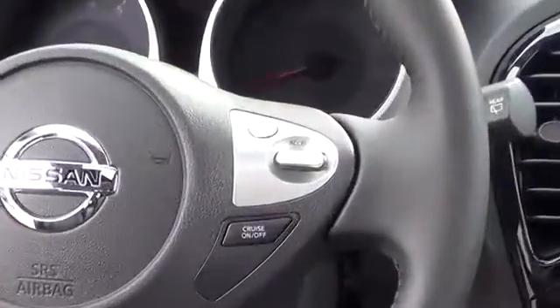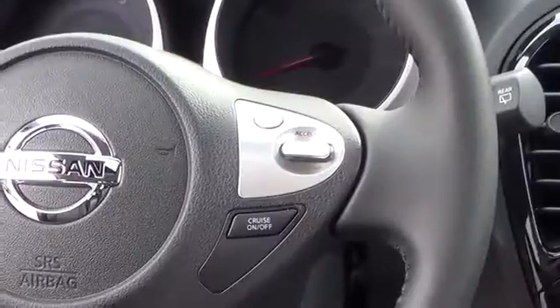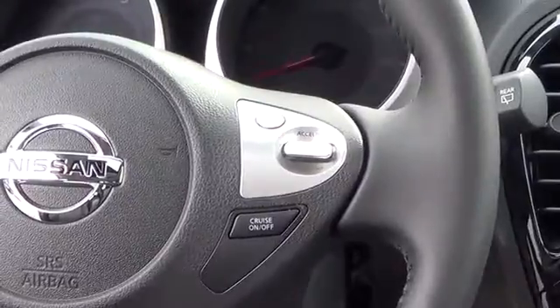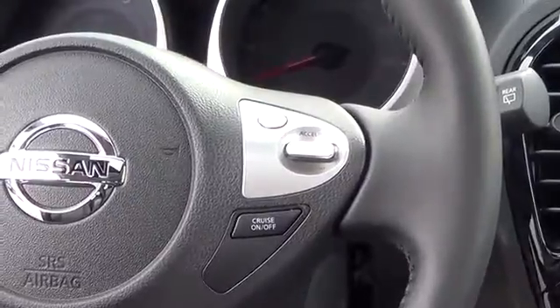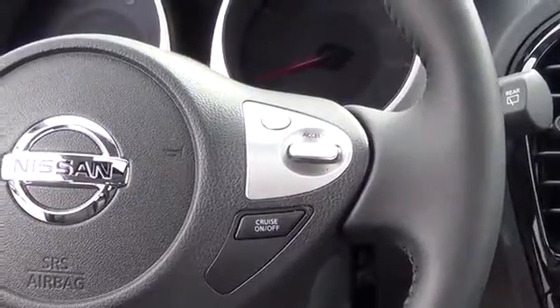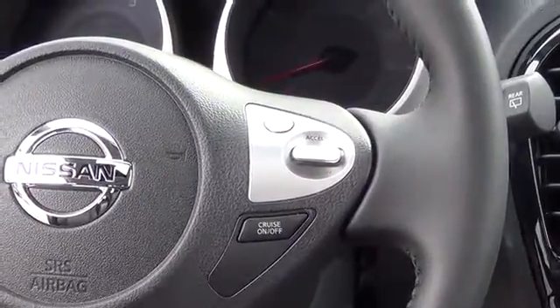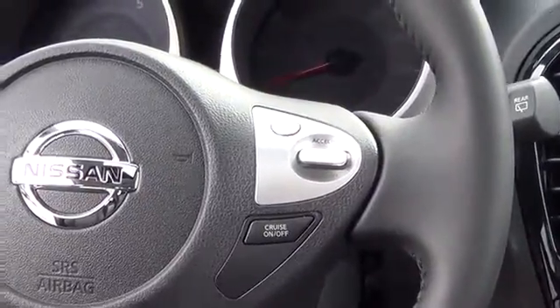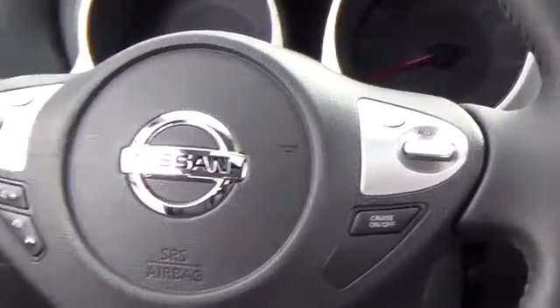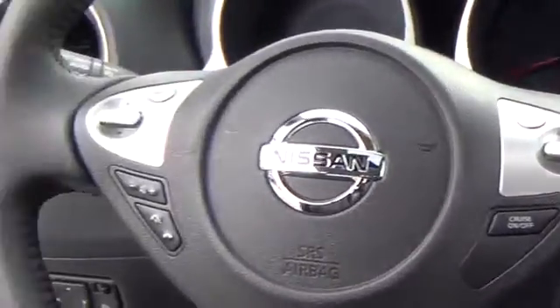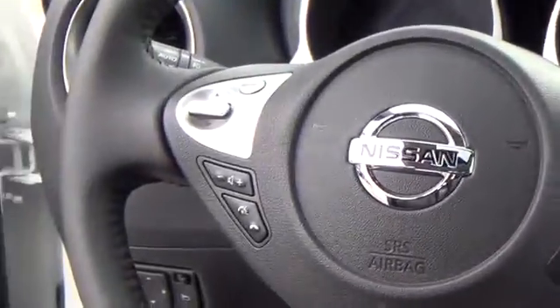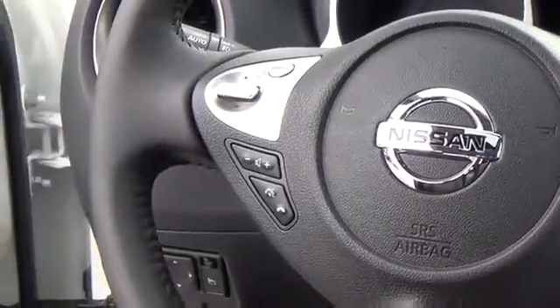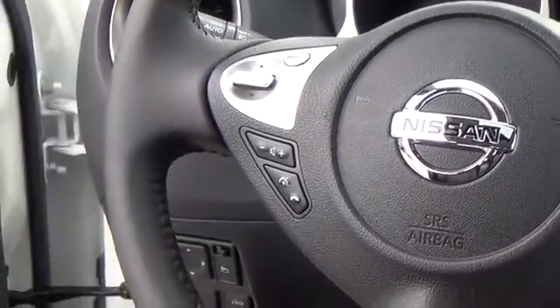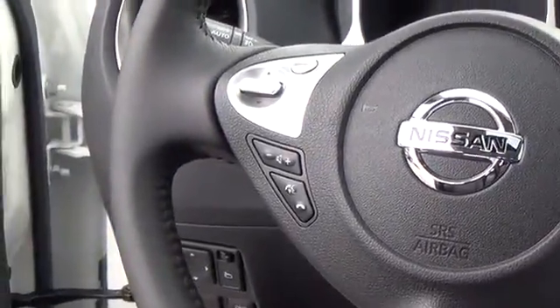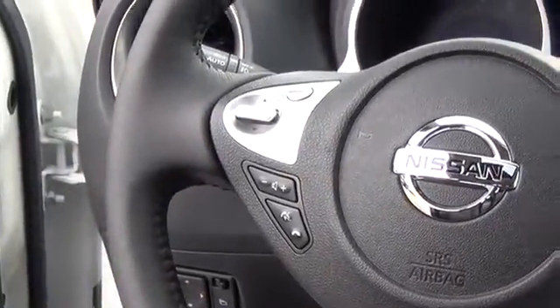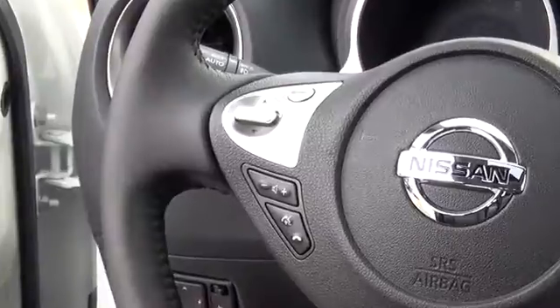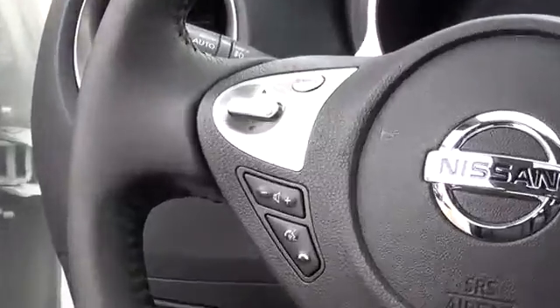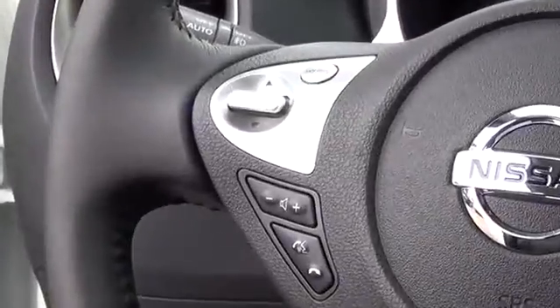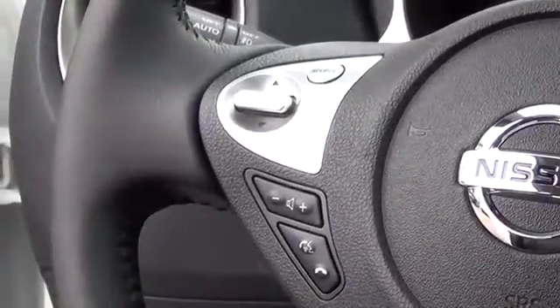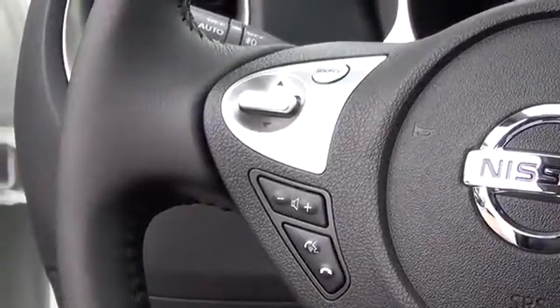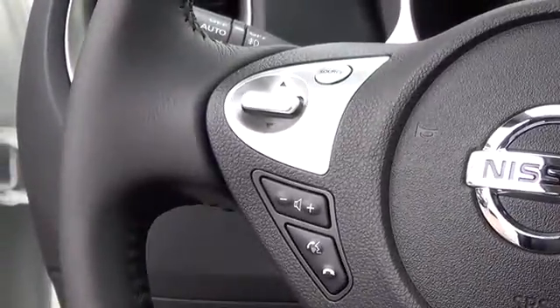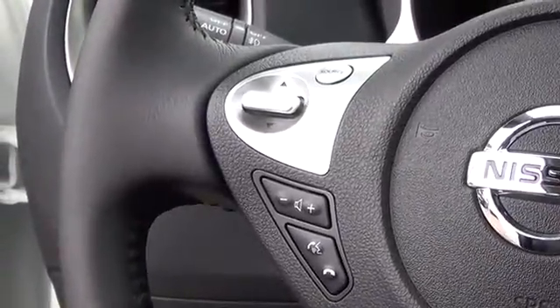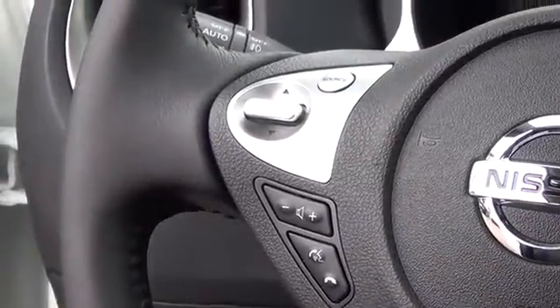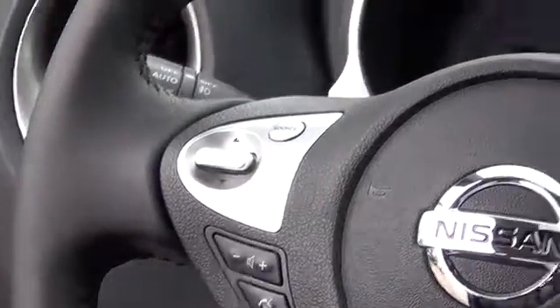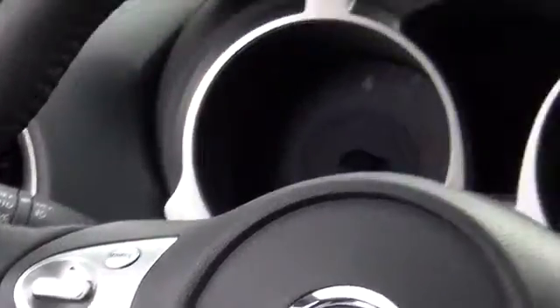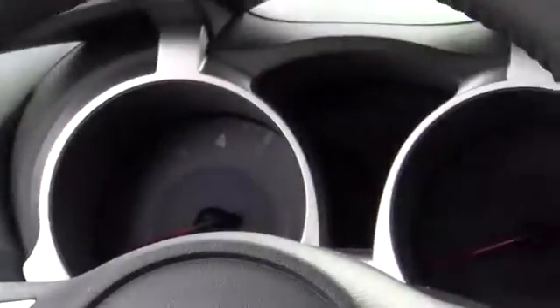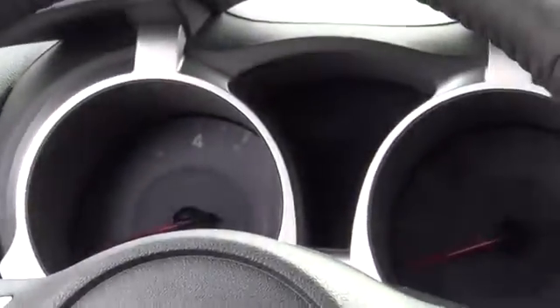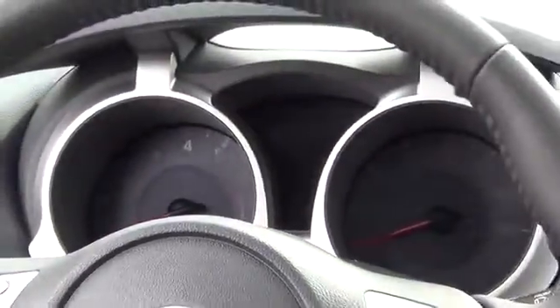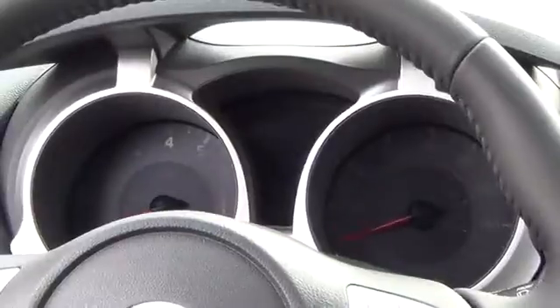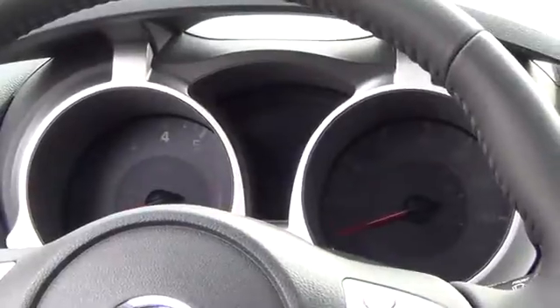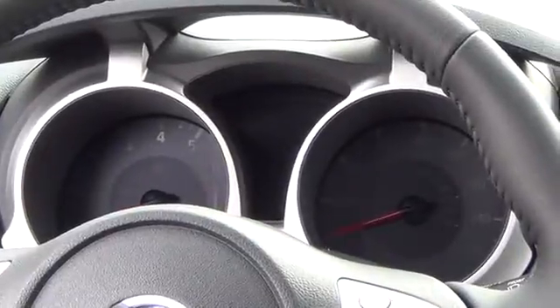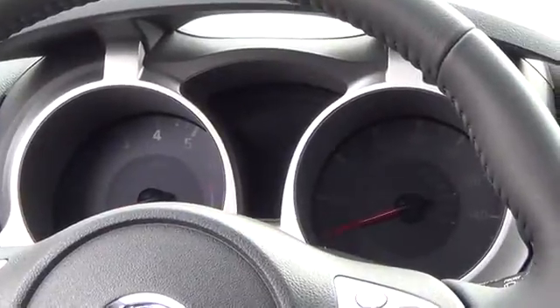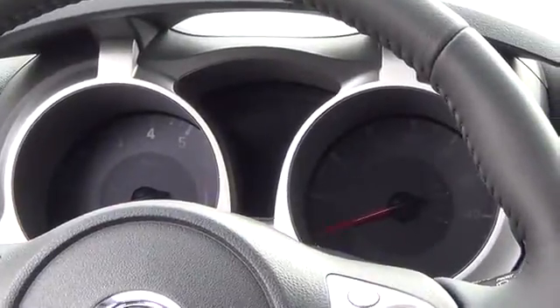Standard features on the SL model include five seats and four doors, 17-inch aluminum alloy wheels, Nissan Connect with mobile apps, Bluetooth hands-free phone system, Nissan Intelligent Key, Sirius XM satellite radio, and power moonroof.